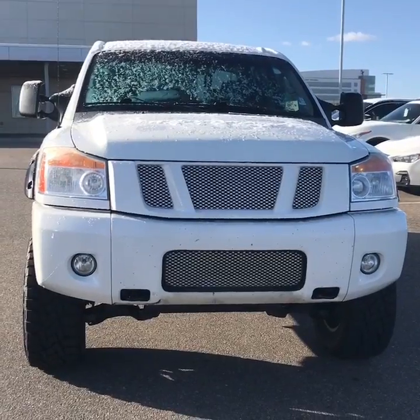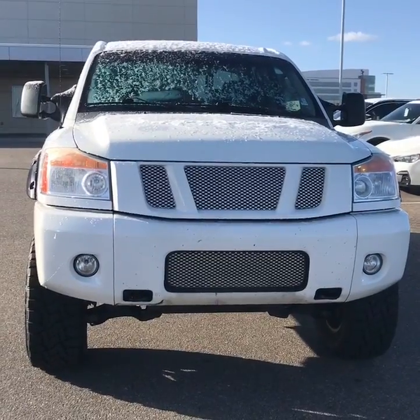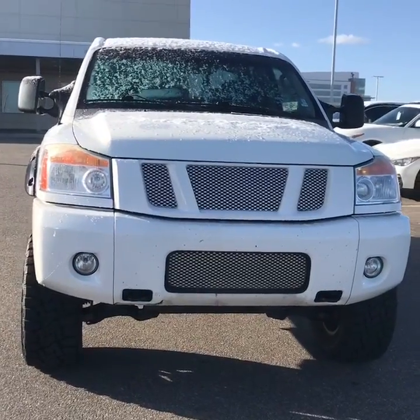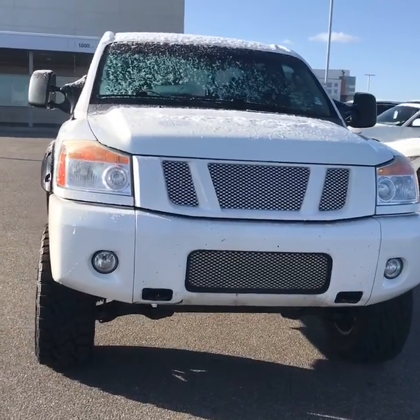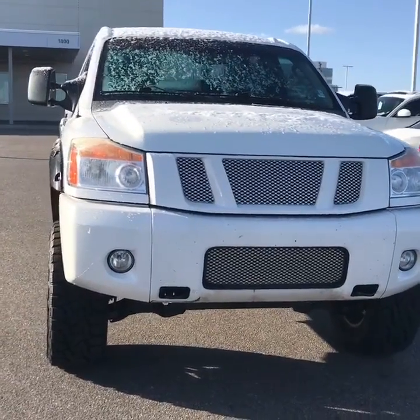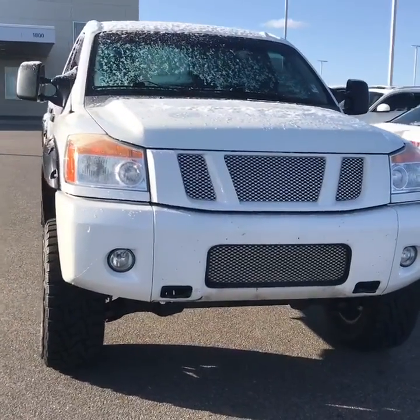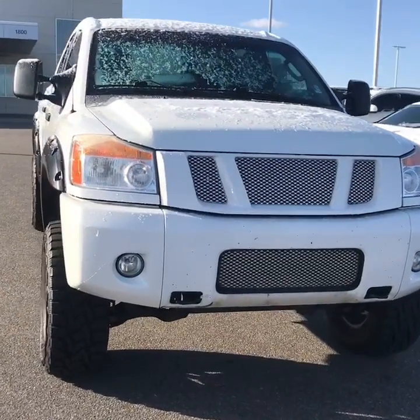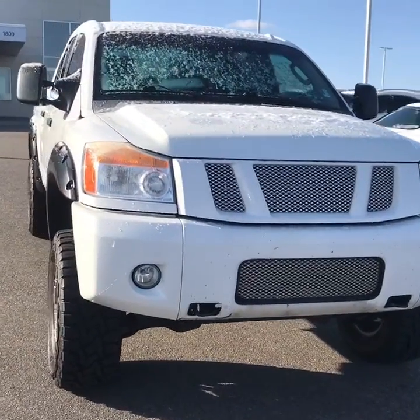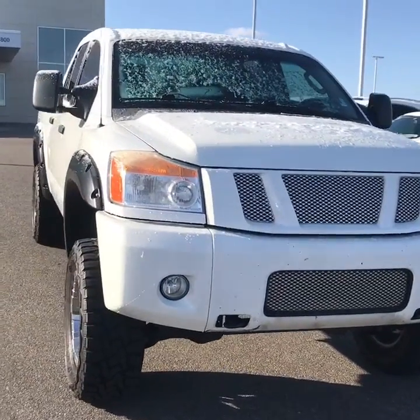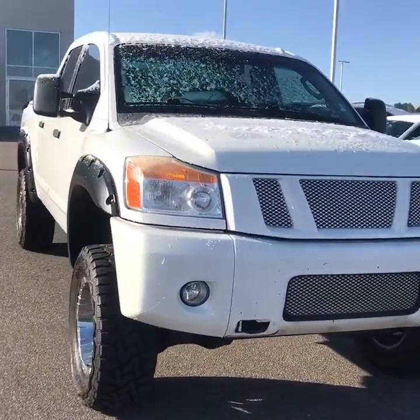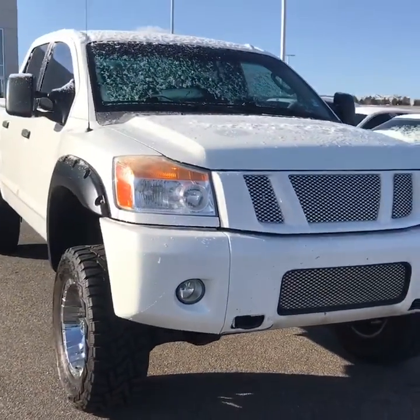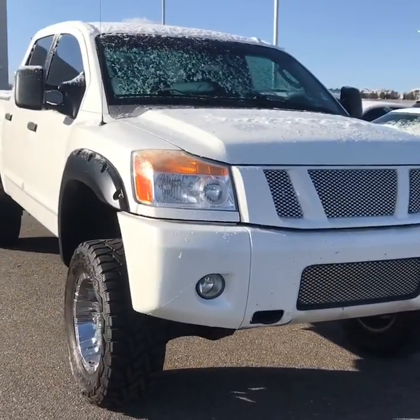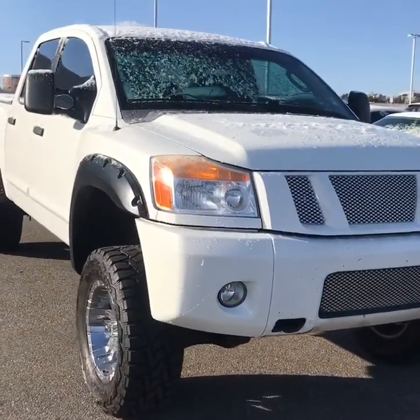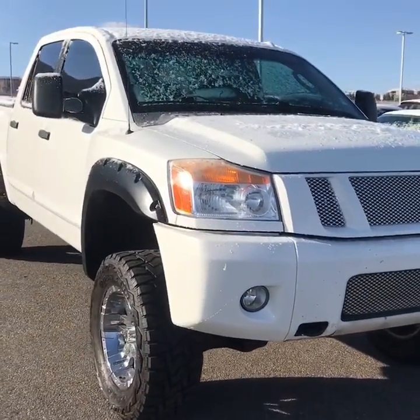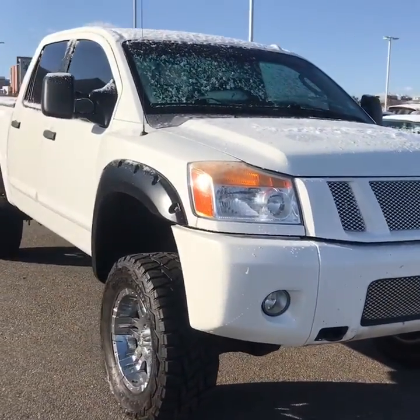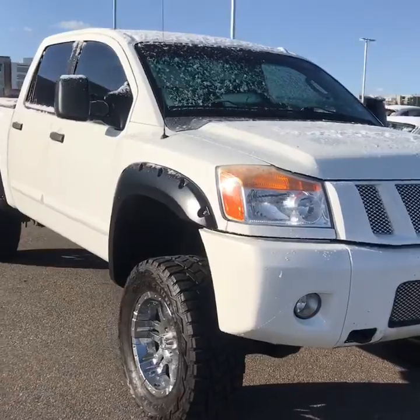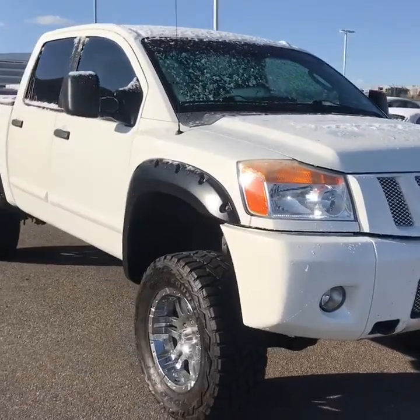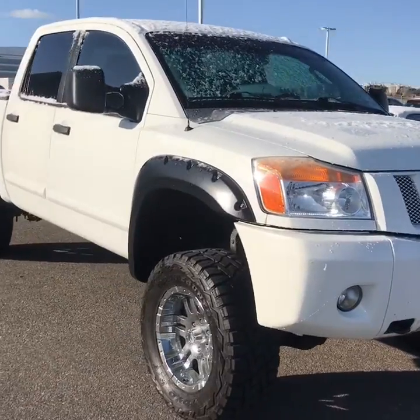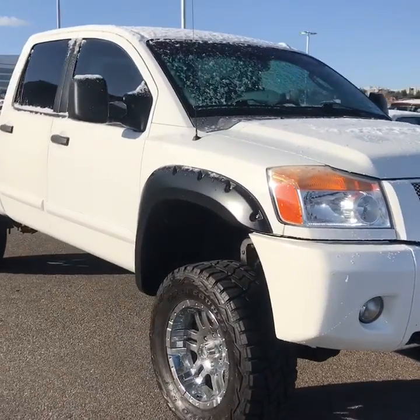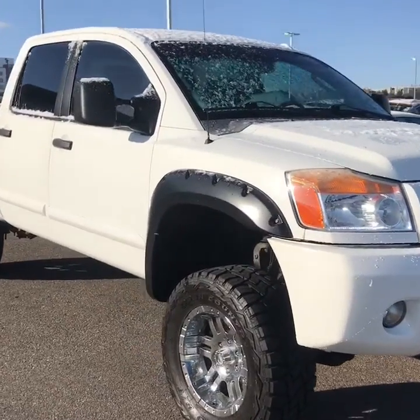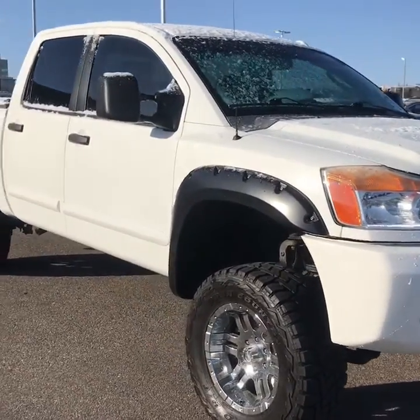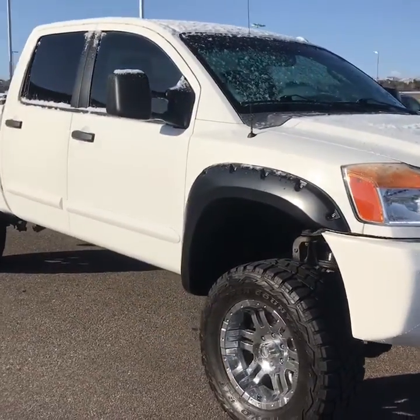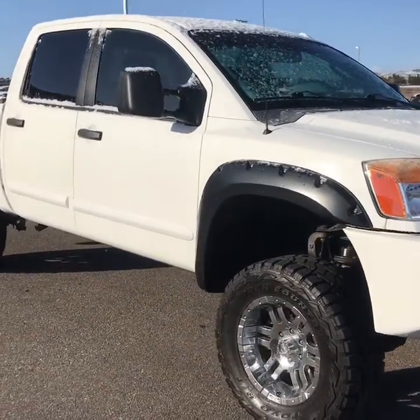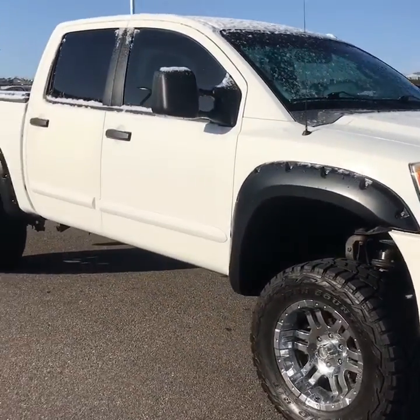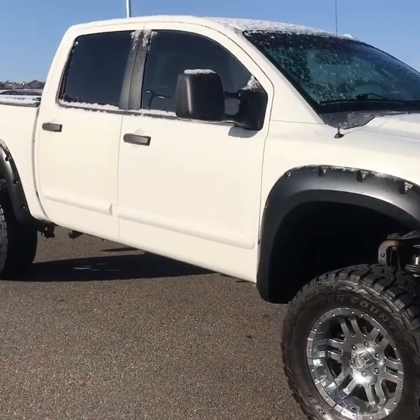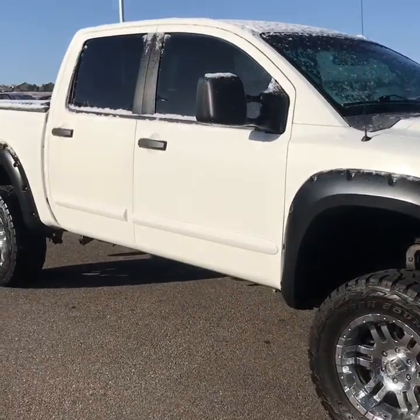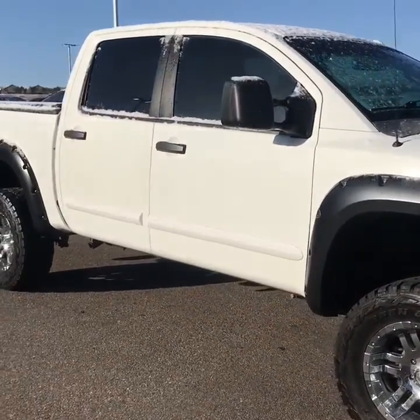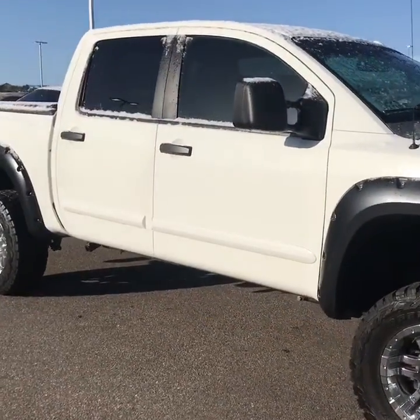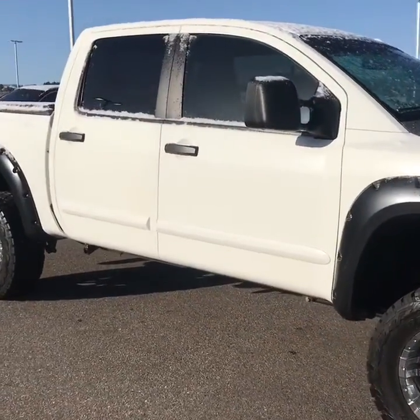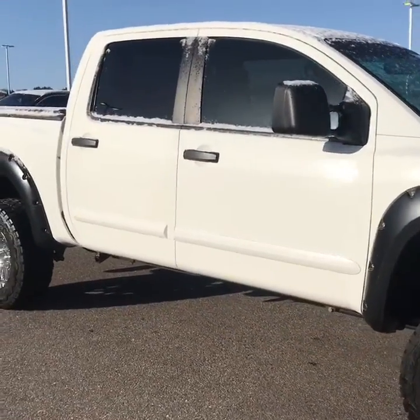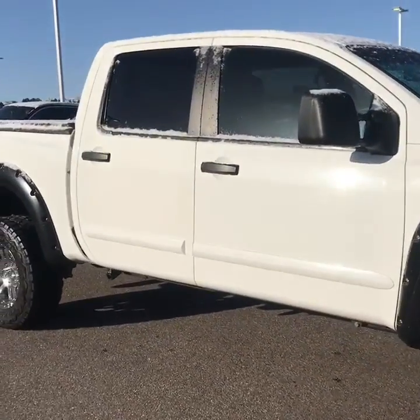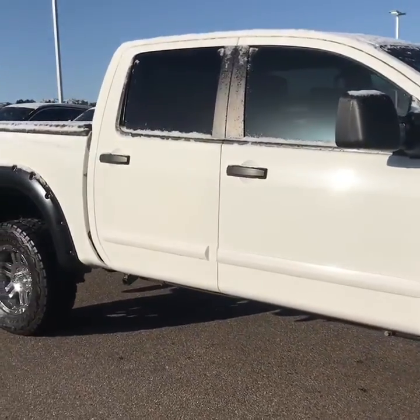Good morning Austin. This is the video for the 2008 Nissan Titan Pro 4X. I know there's no photos online so I wanted to make sure you had full details of the vehicle.